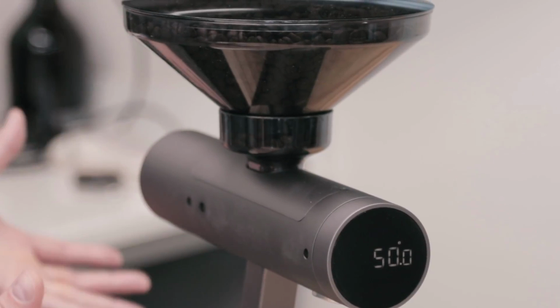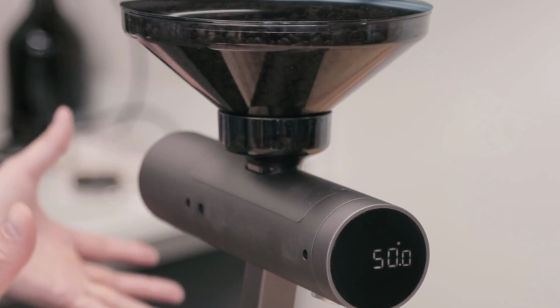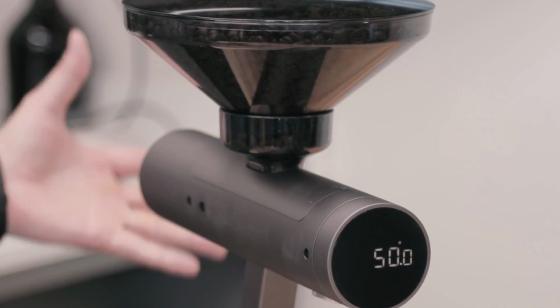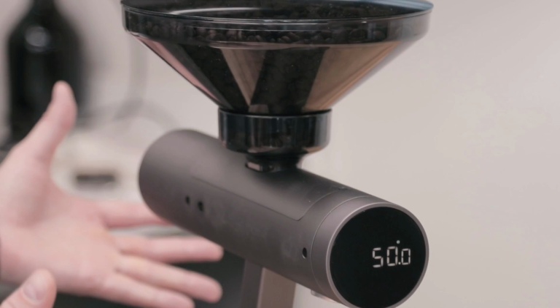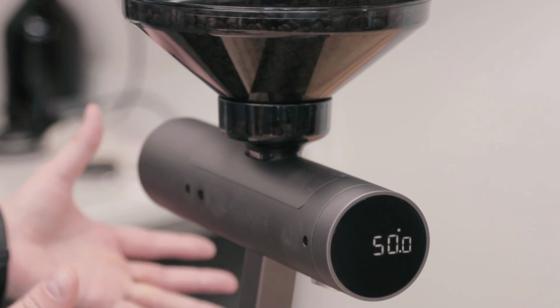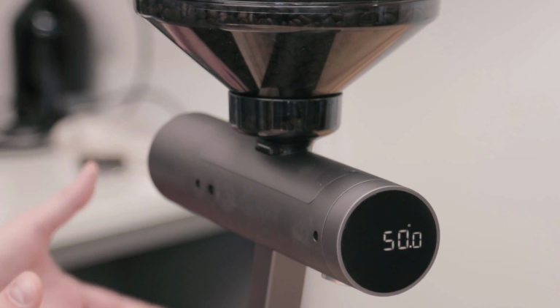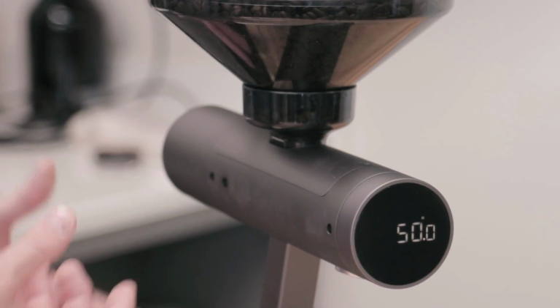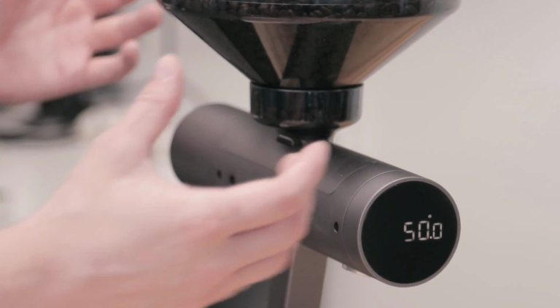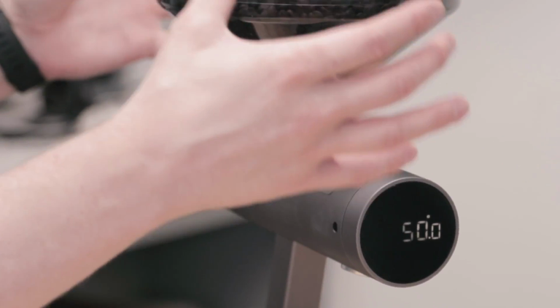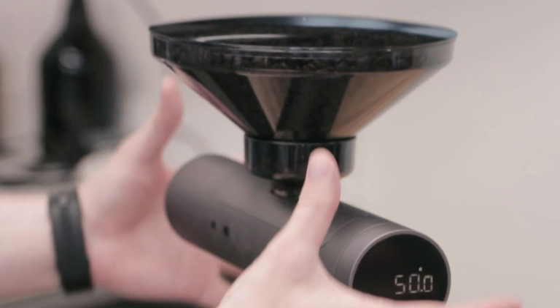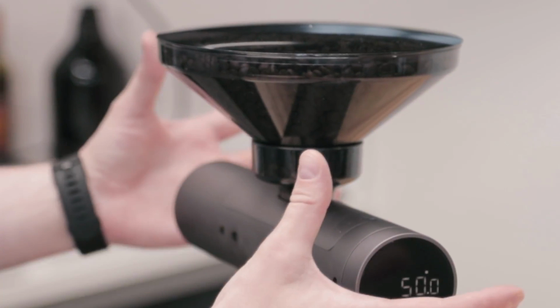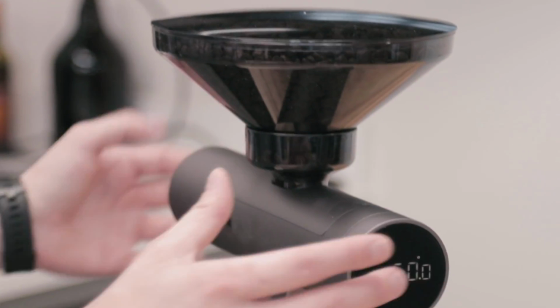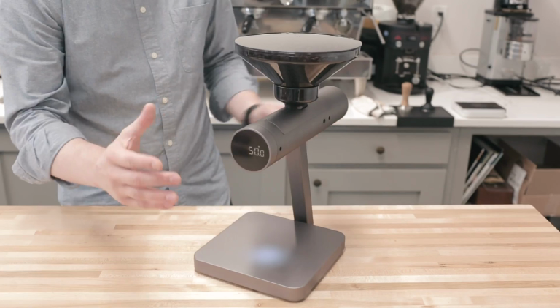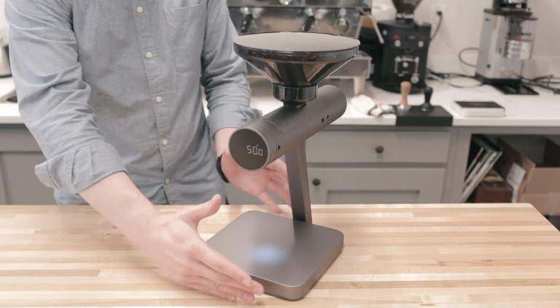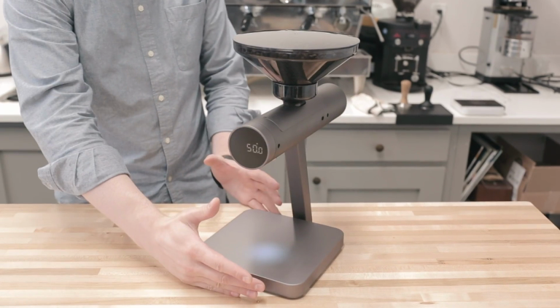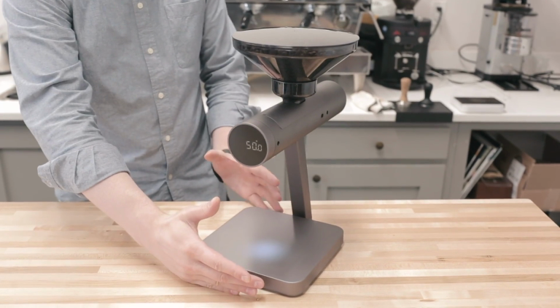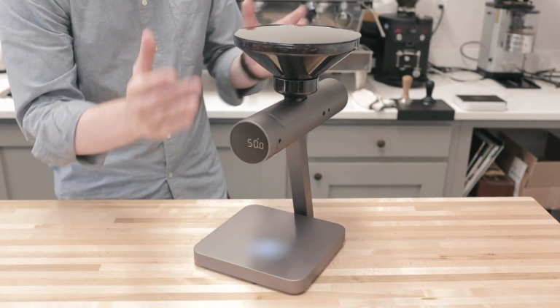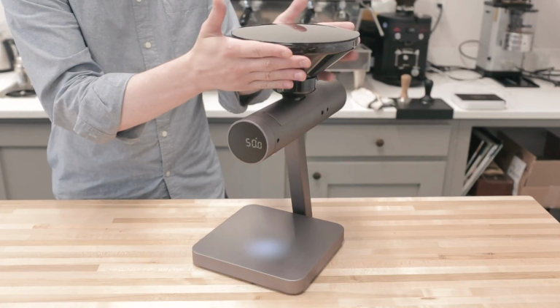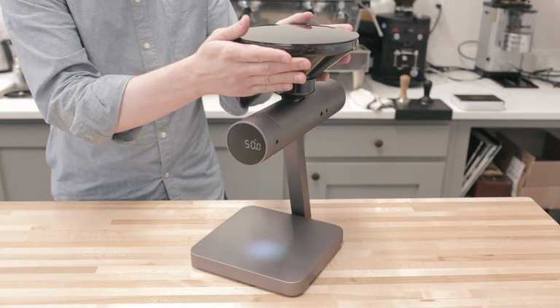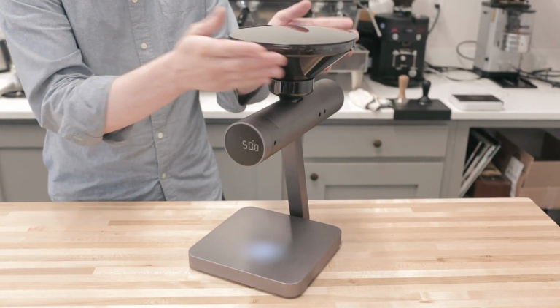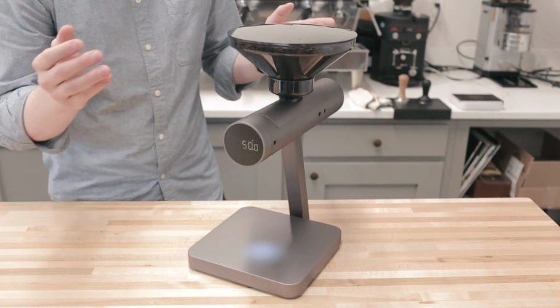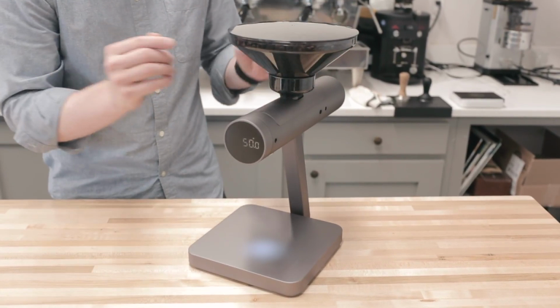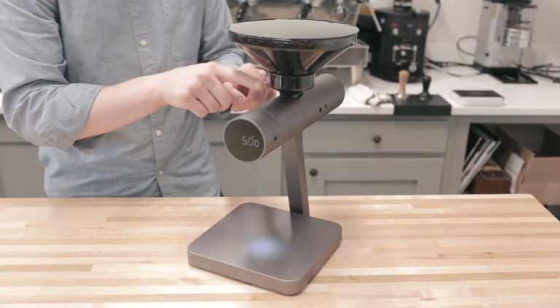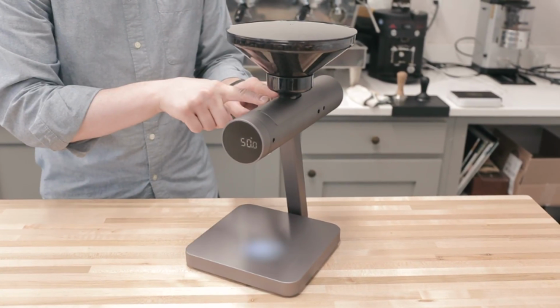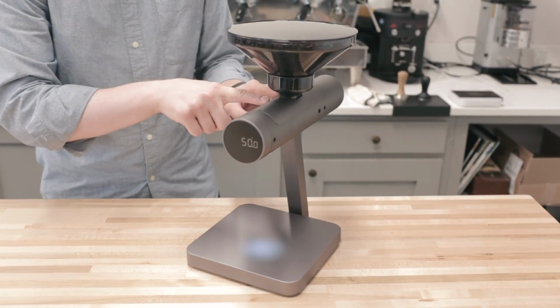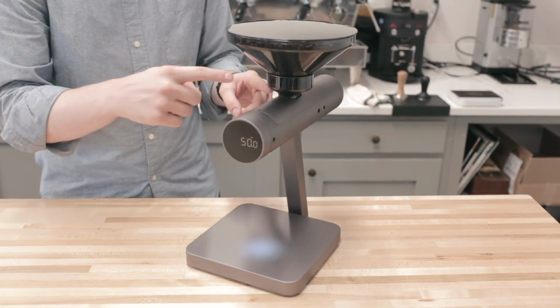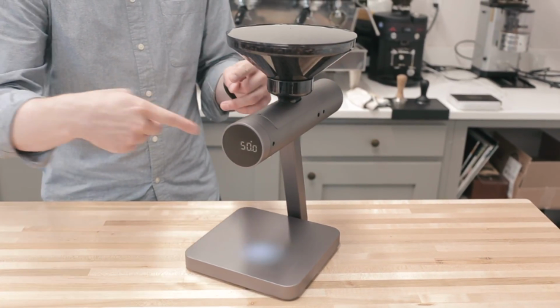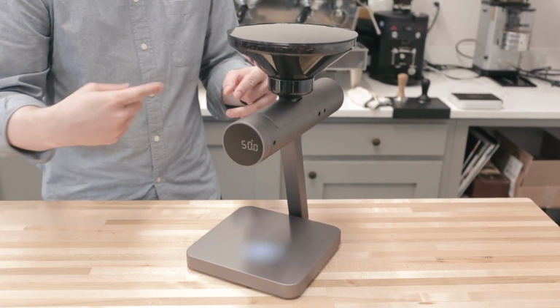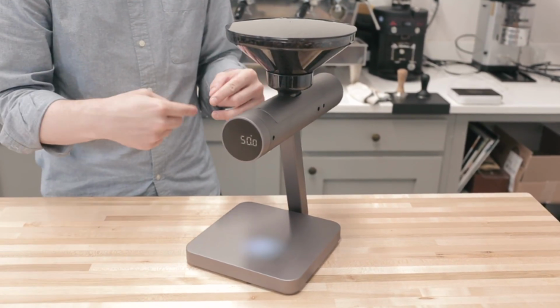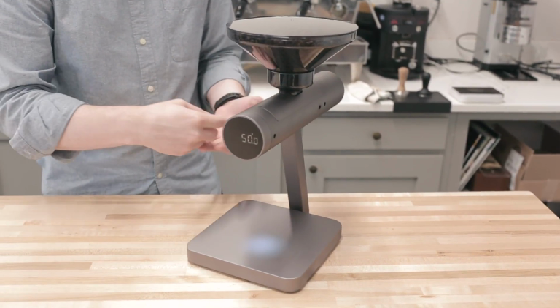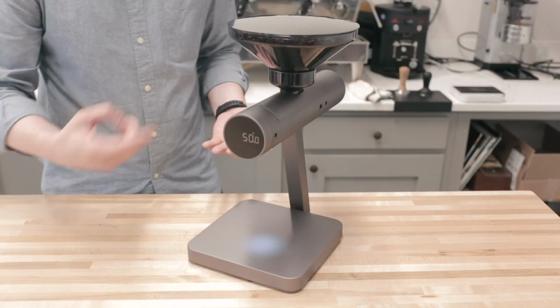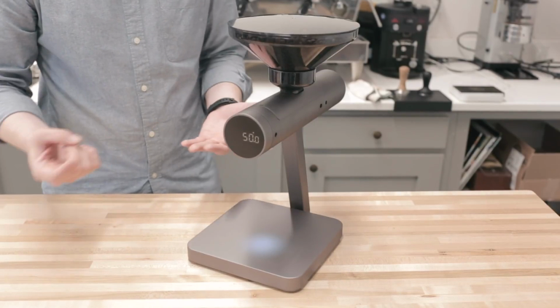It's a pretty striking design. We have this kind of upright unit, we have our scale down at the bottom, we have a hopper up top, and inside here is kind of a coil auger that will actually dispense the coffee.